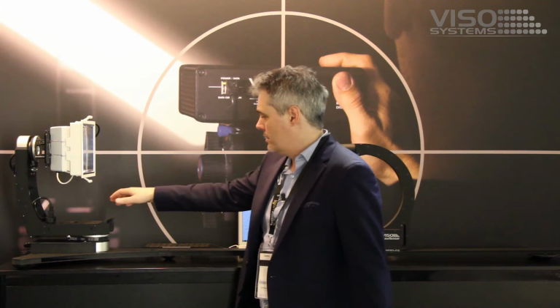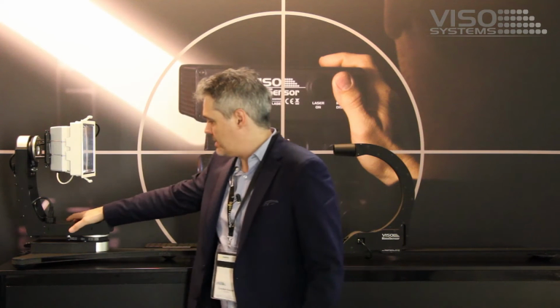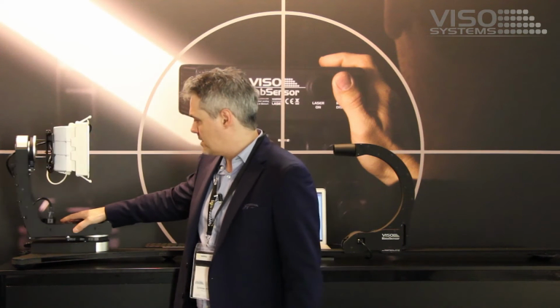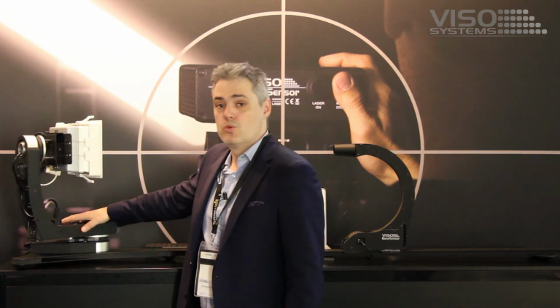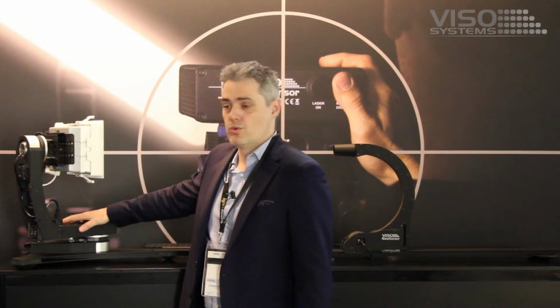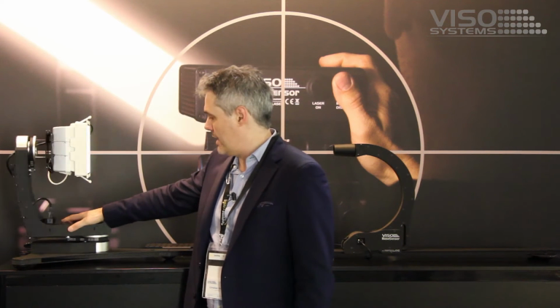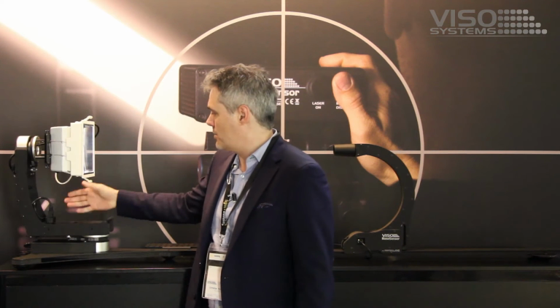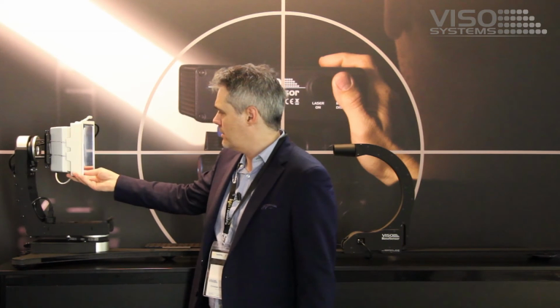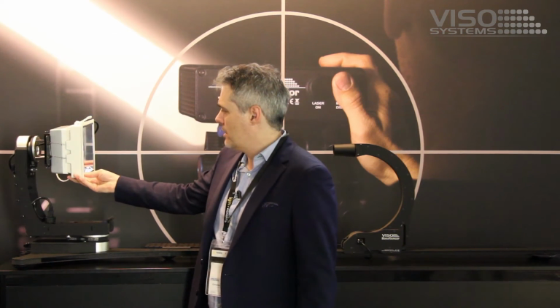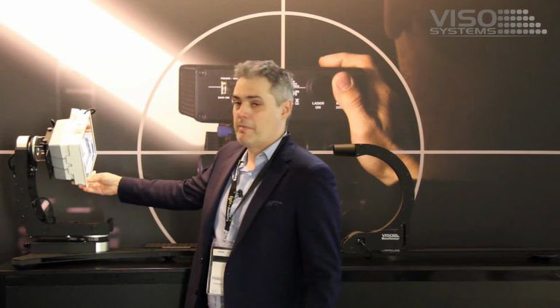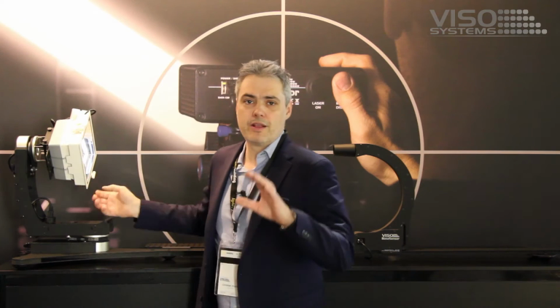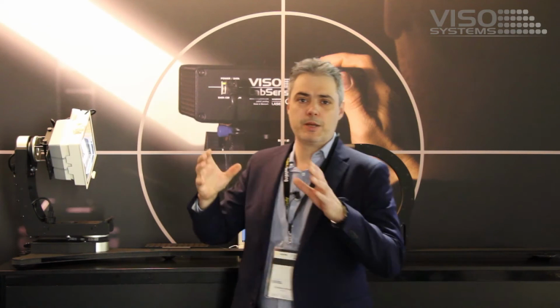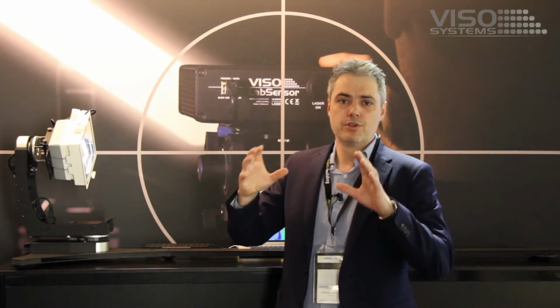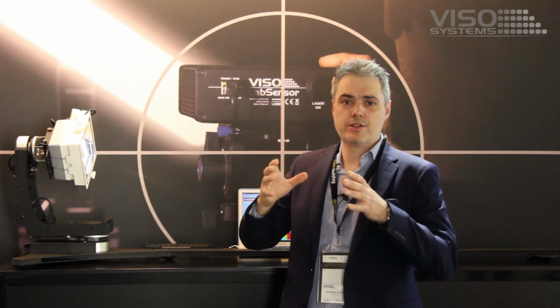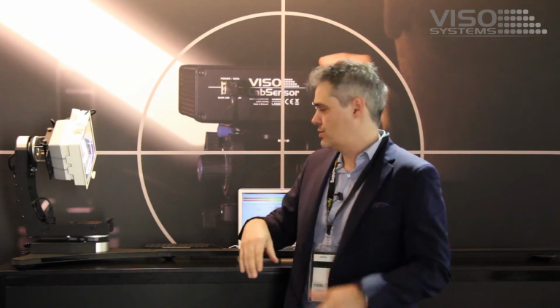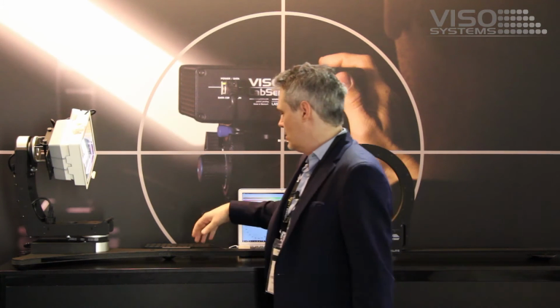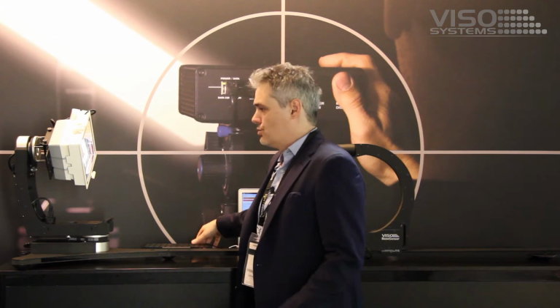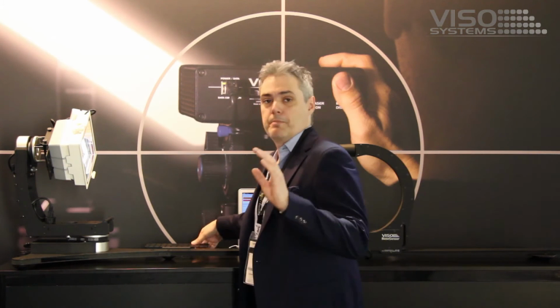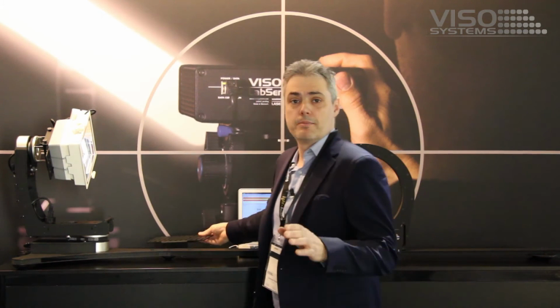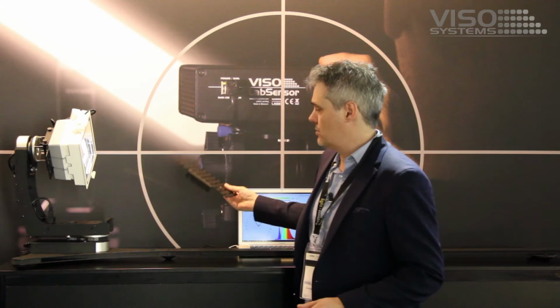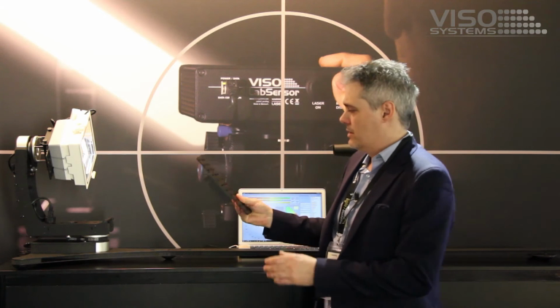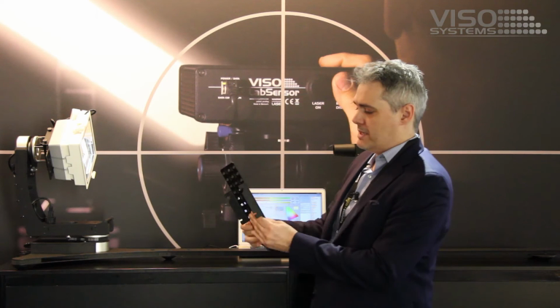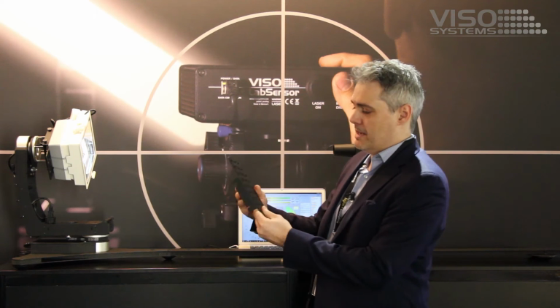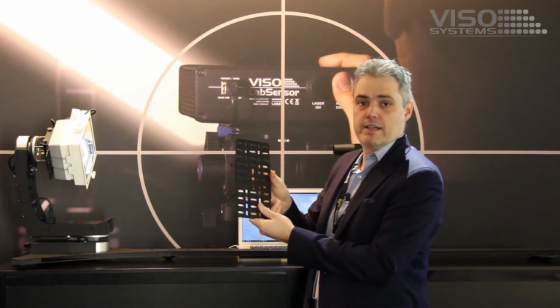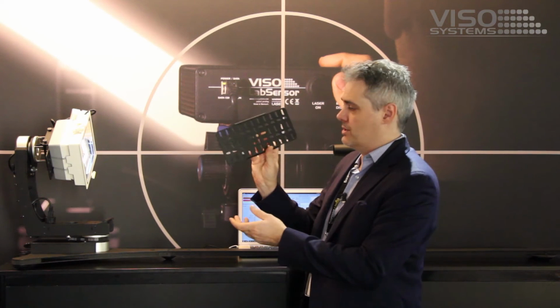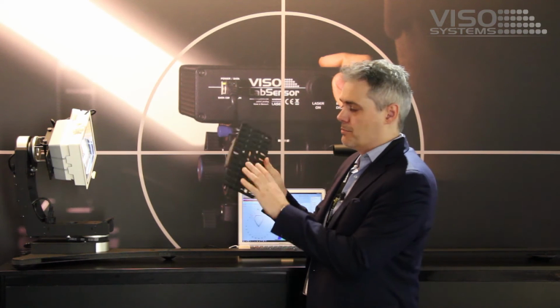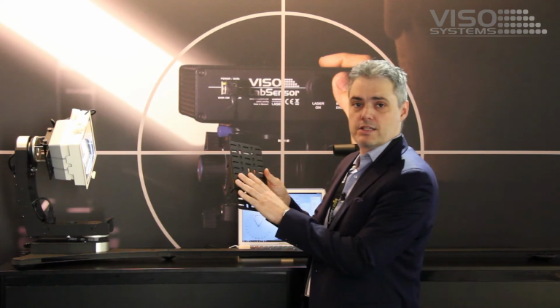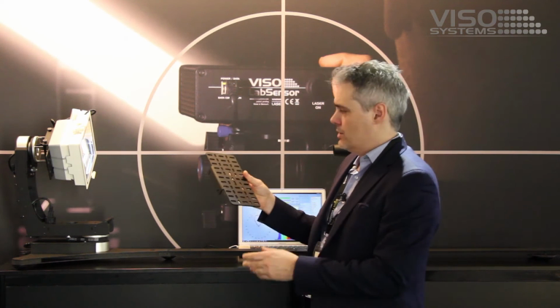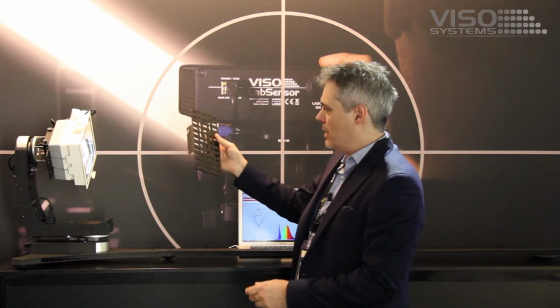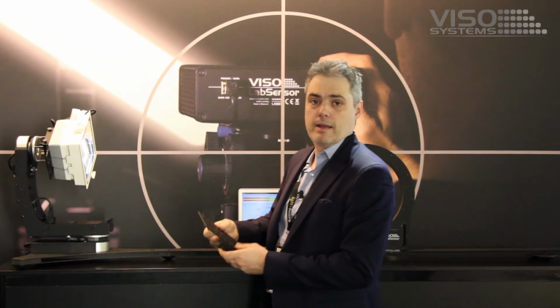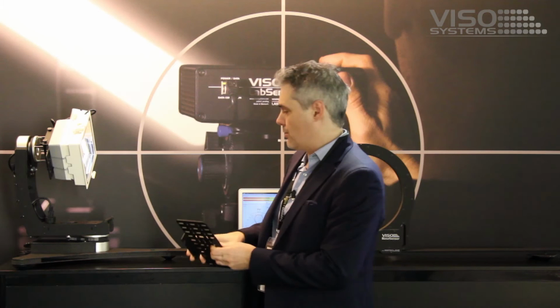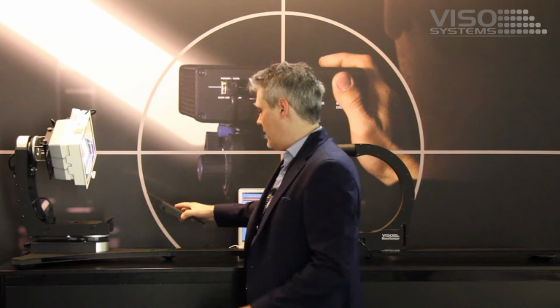The BaseBine is a 2-axis goniometer and you can mount anything from chips to light sources to panels and modules. The BaseBine makes it very easy with the new bracket system to mount any lamp very quickly and fast.